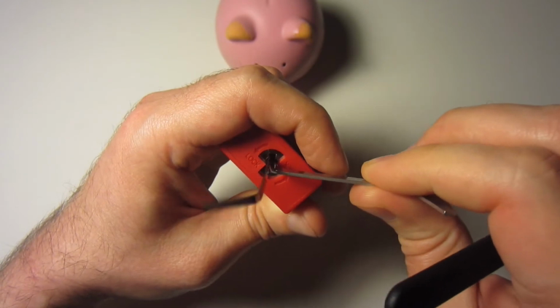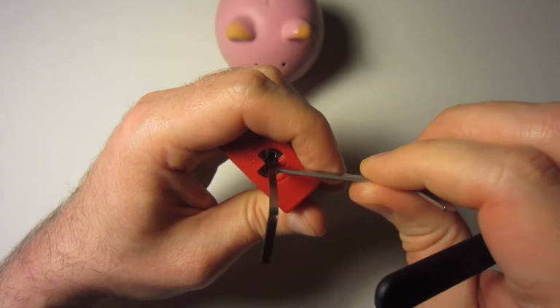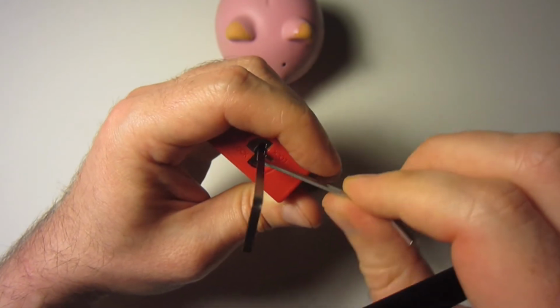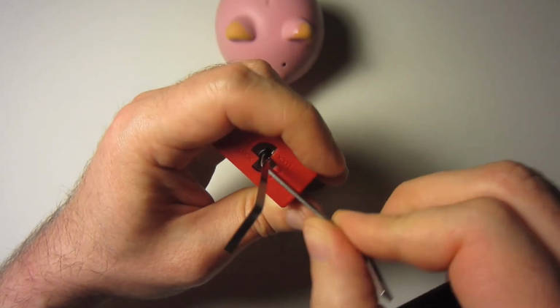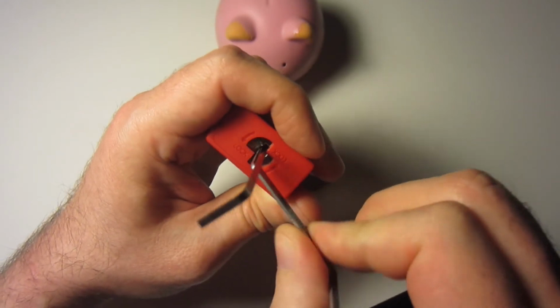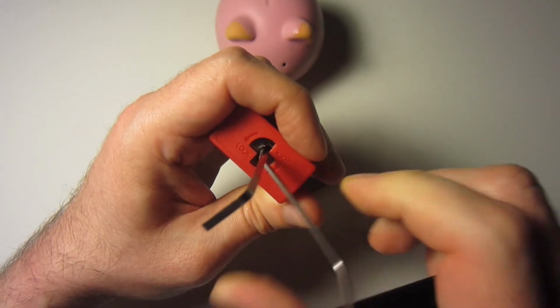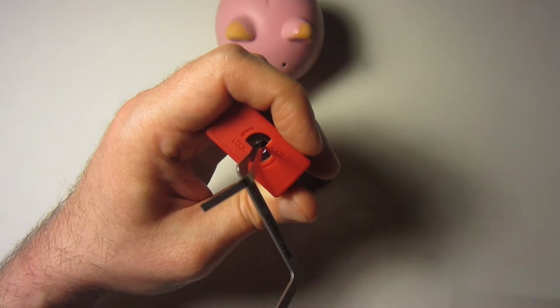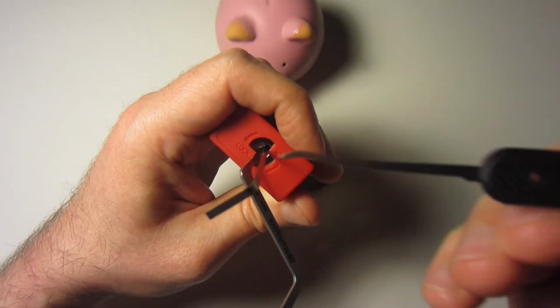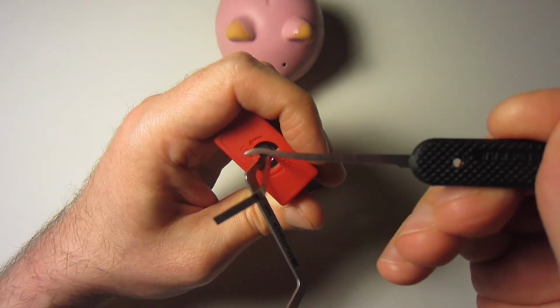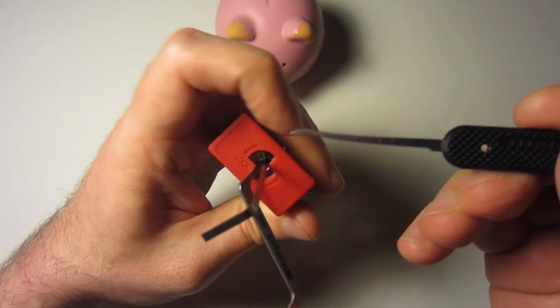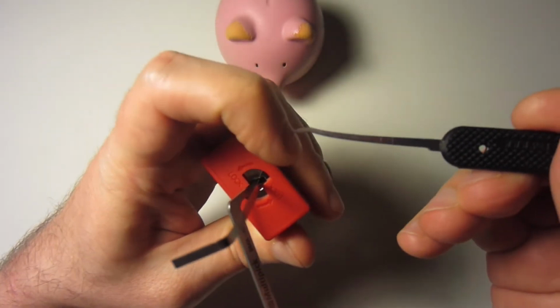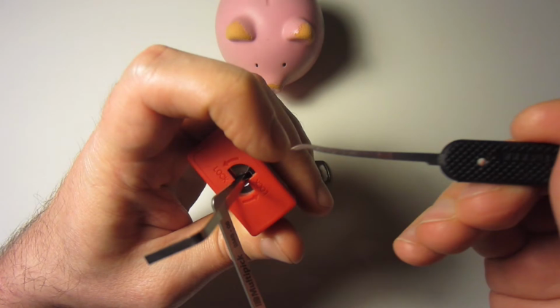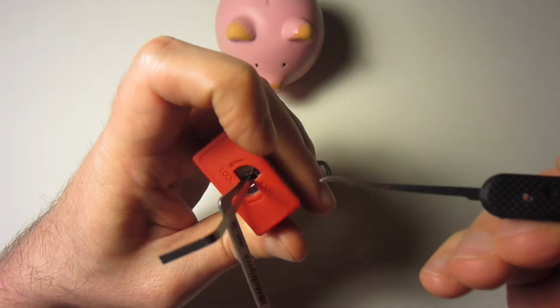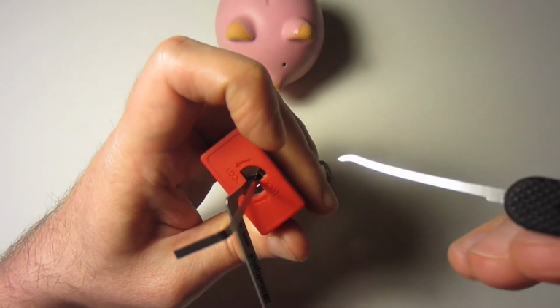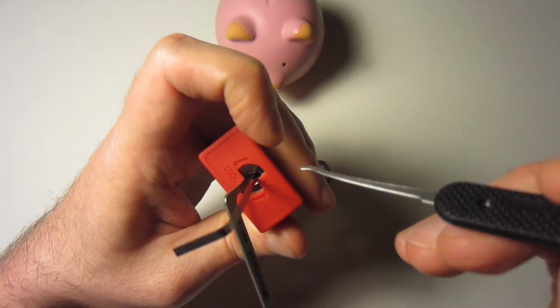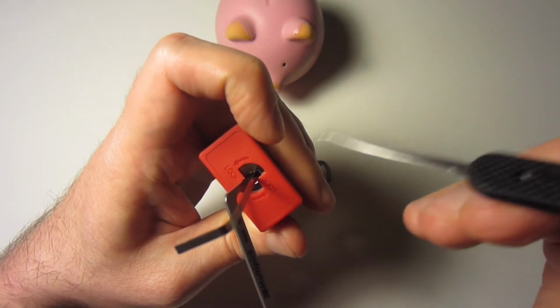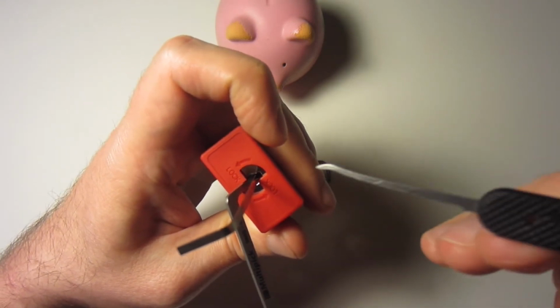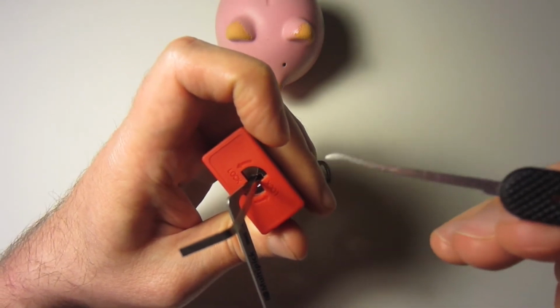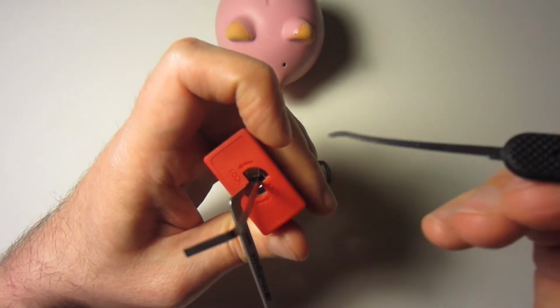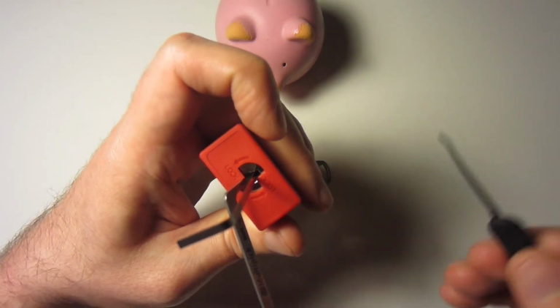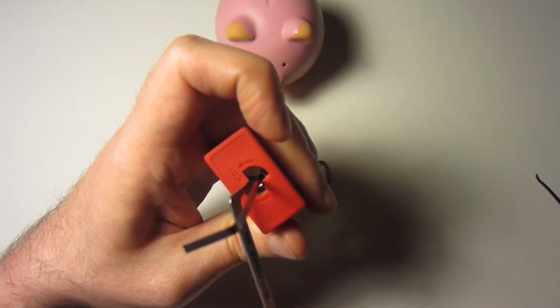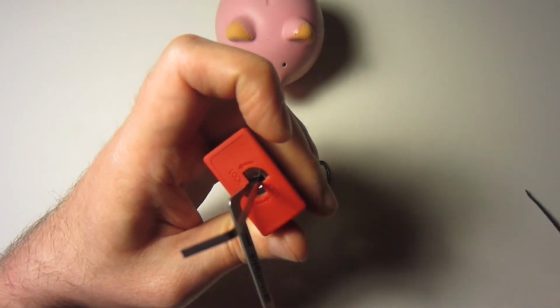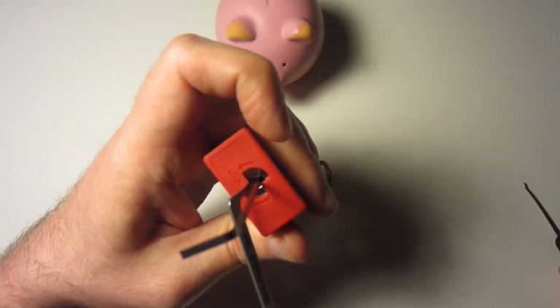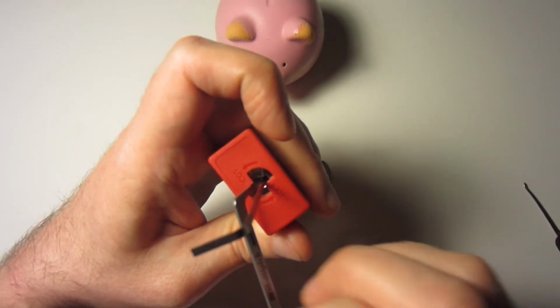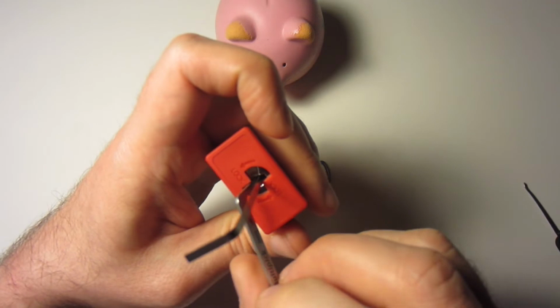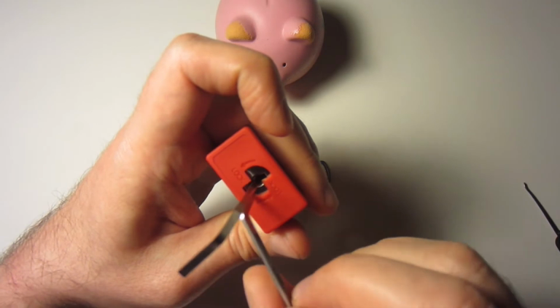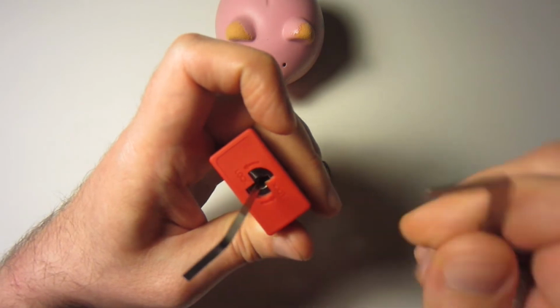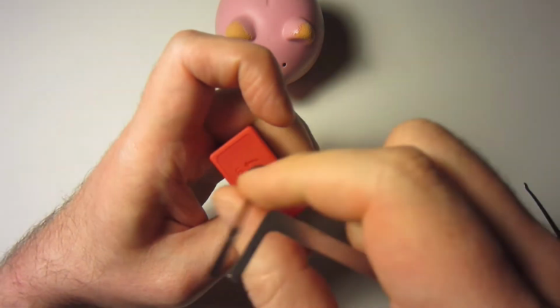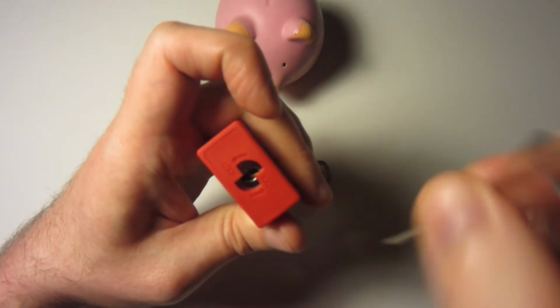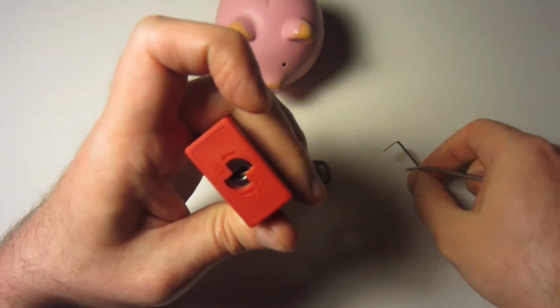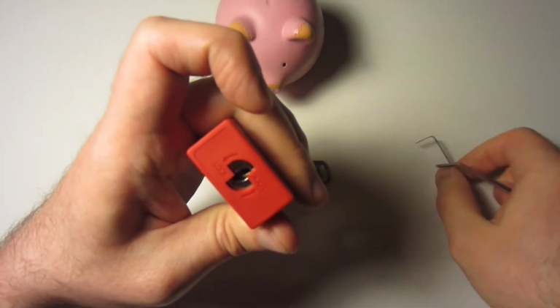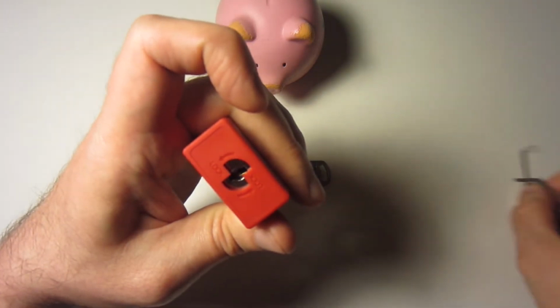Usually I have to use the actual tip of the hook to get on some specific sliders on the back and pull them up one at a time. All right, let's gut this lock.